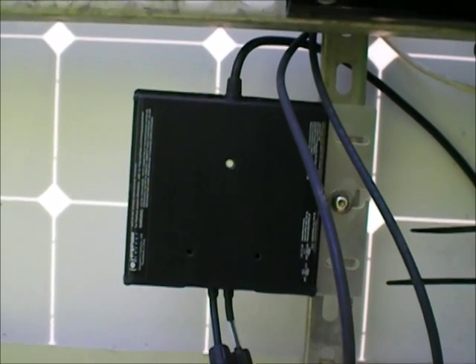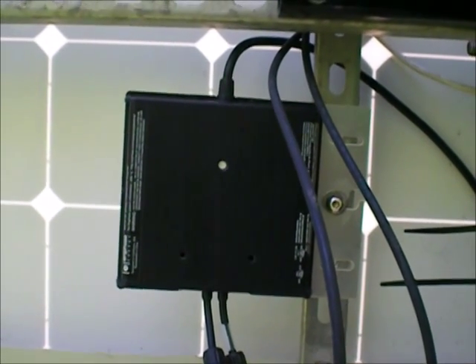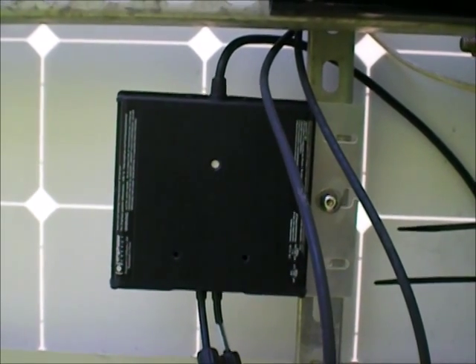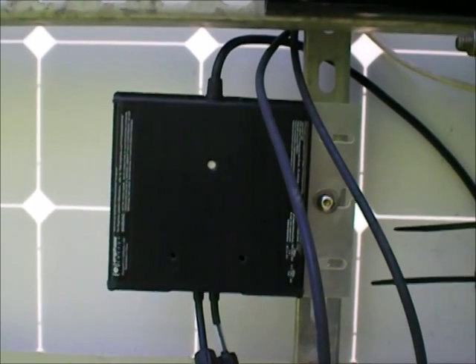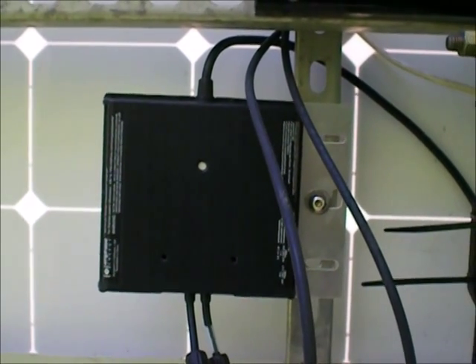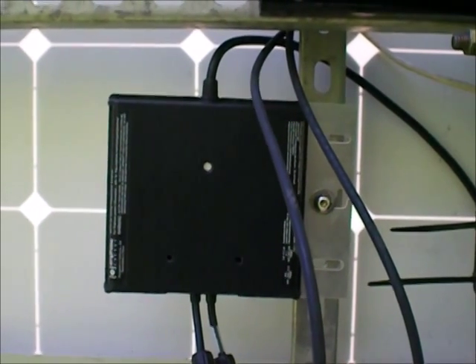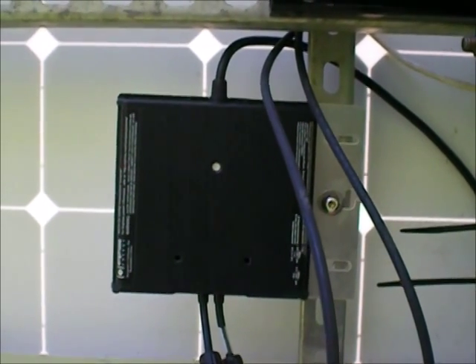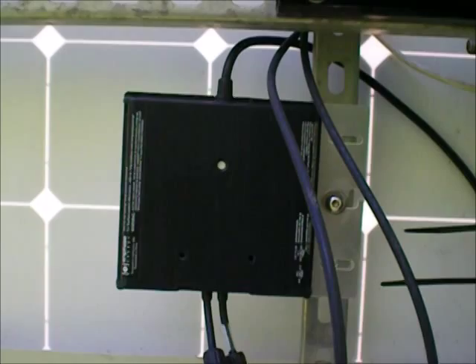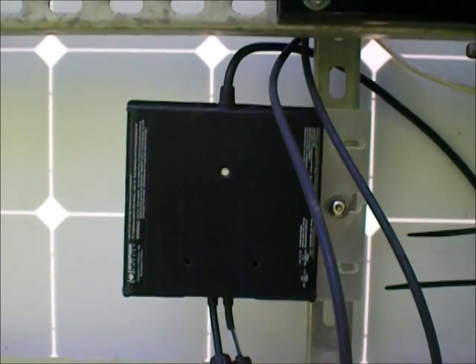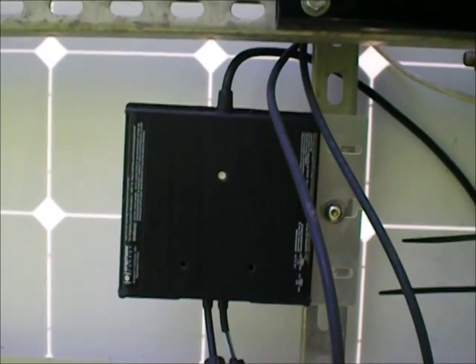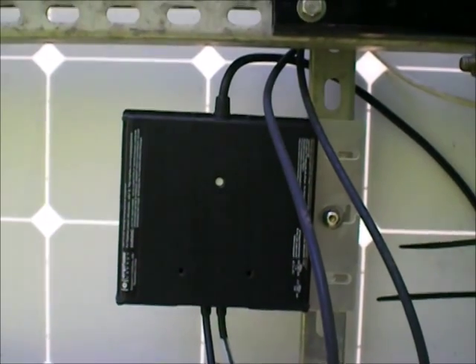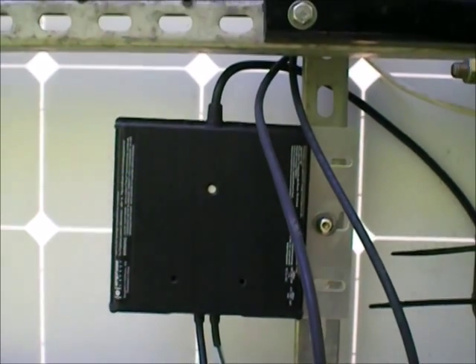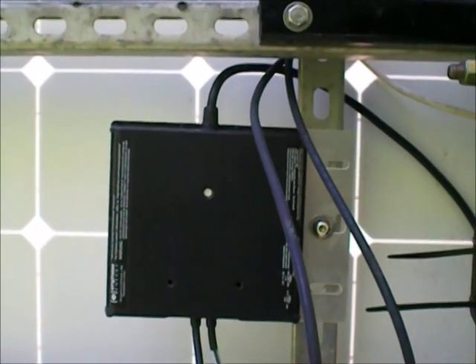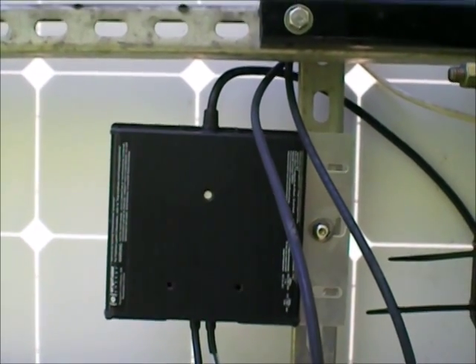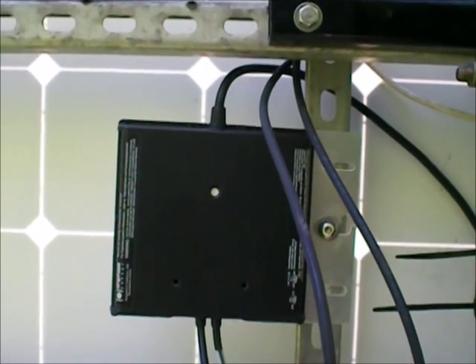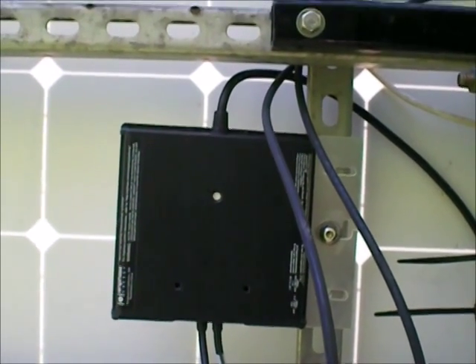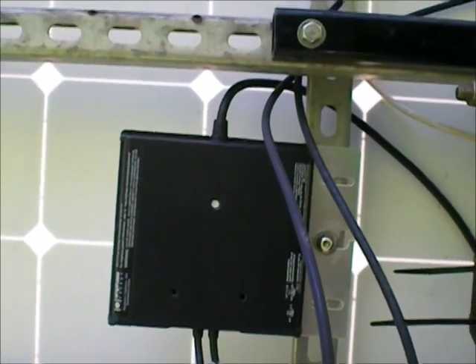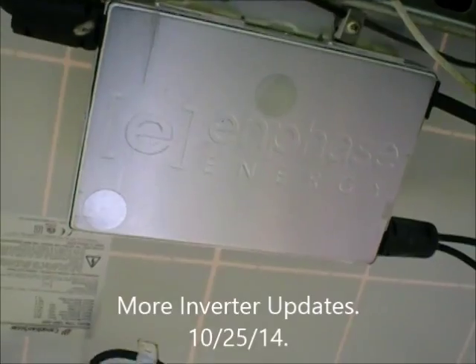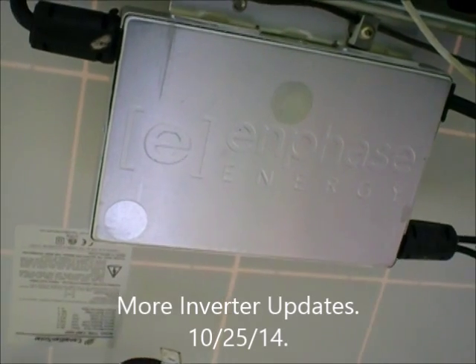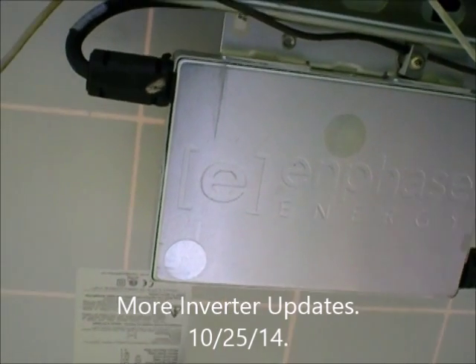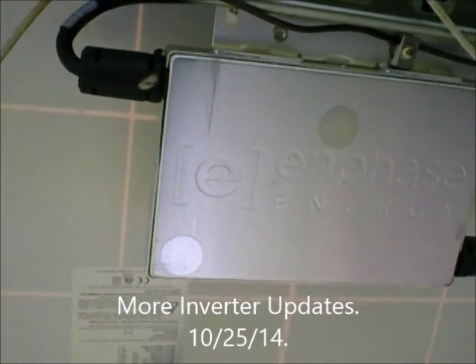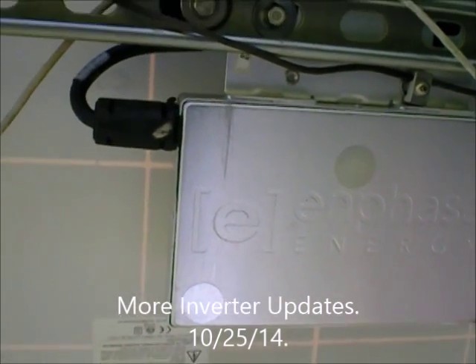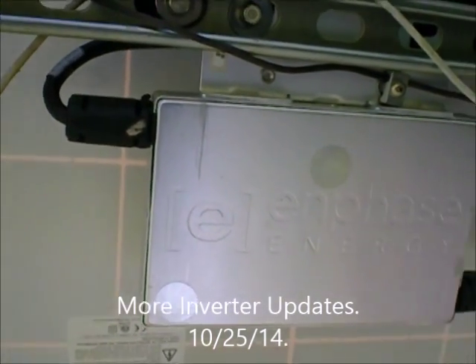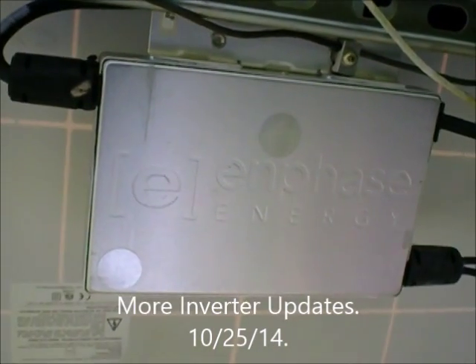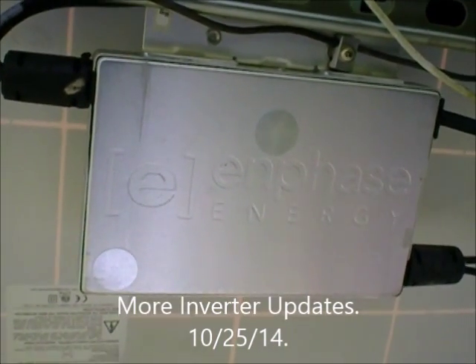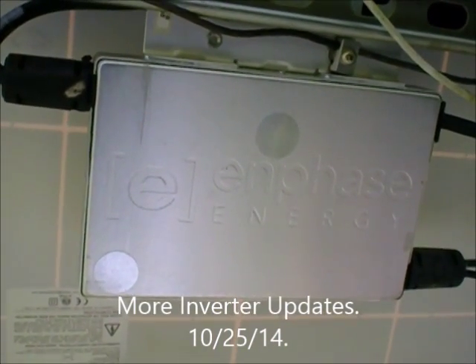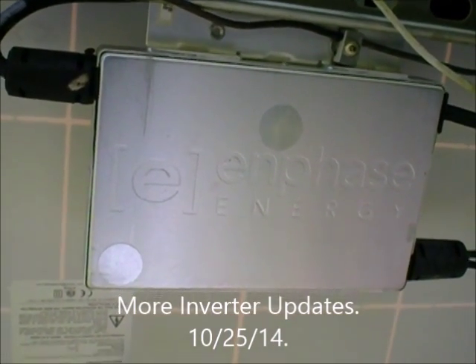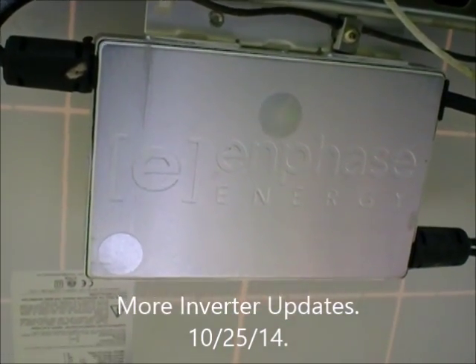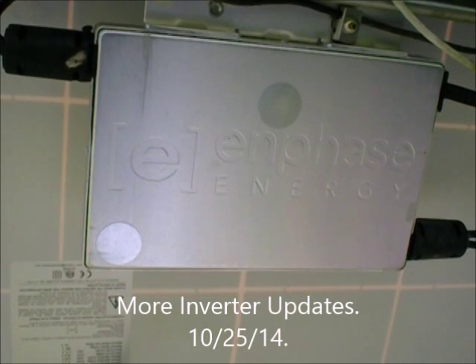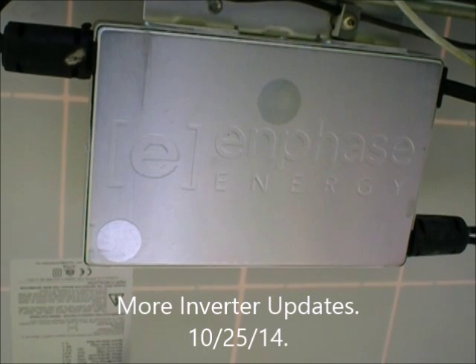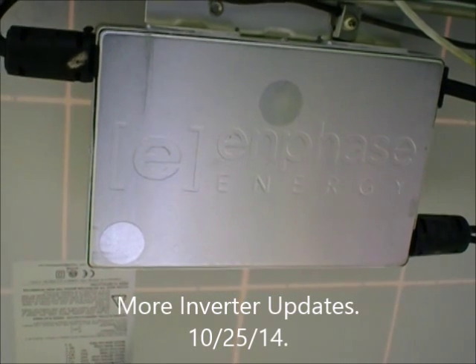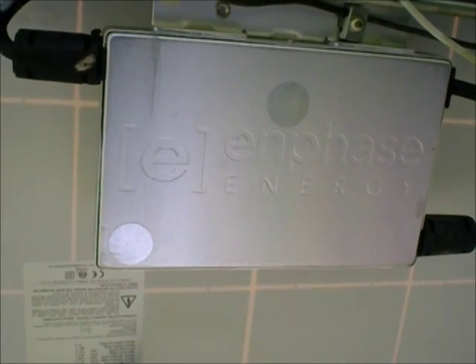Once again replaced by Enphase with a newer upgraded unit. Thanks for watching, and if anybody's having issues, maybe this will be good to know. Okay, hi there YouTubers. This is just a little update on my Enphase units.